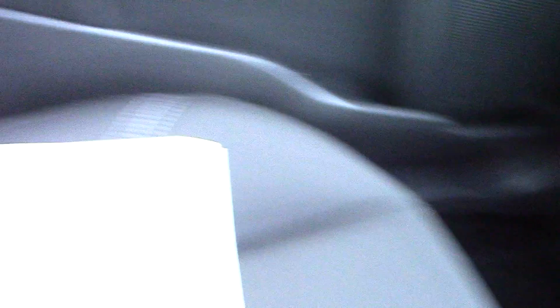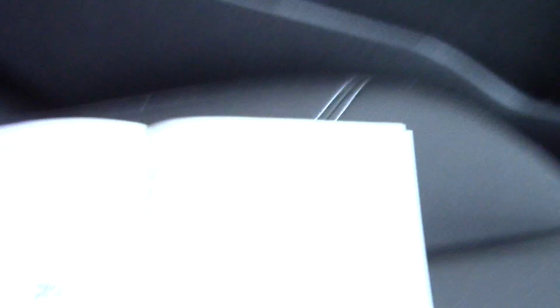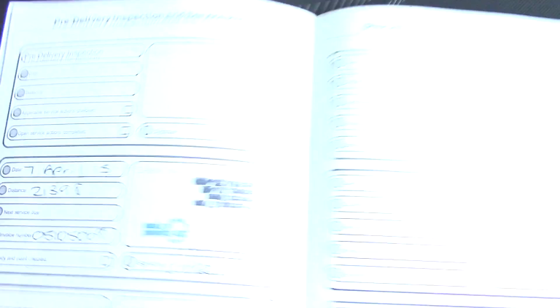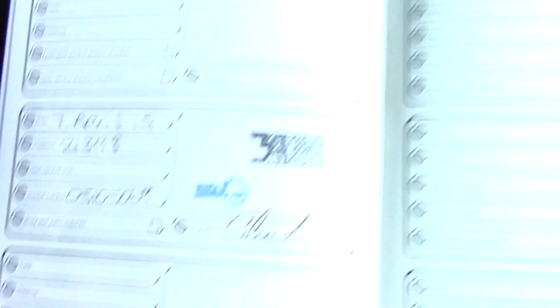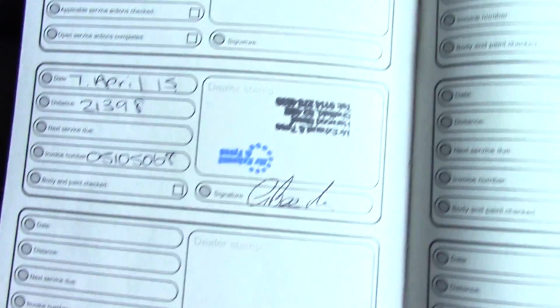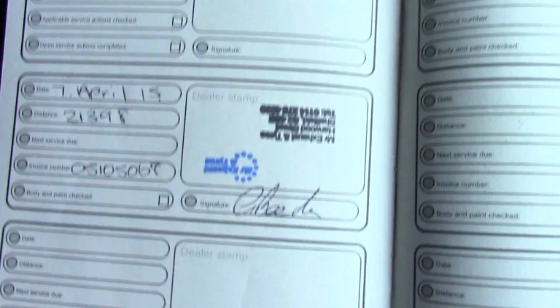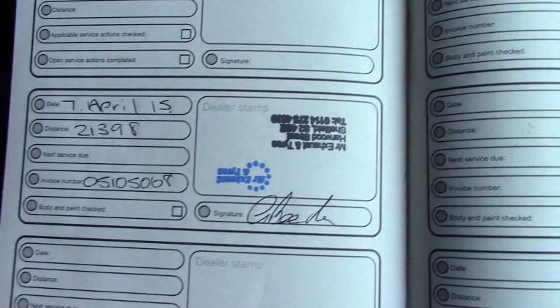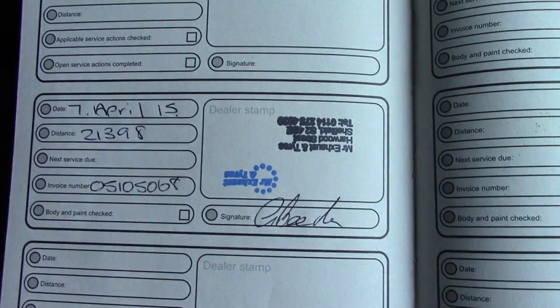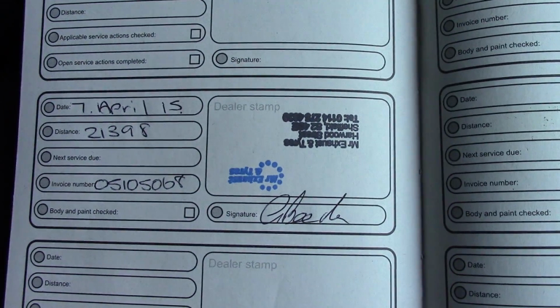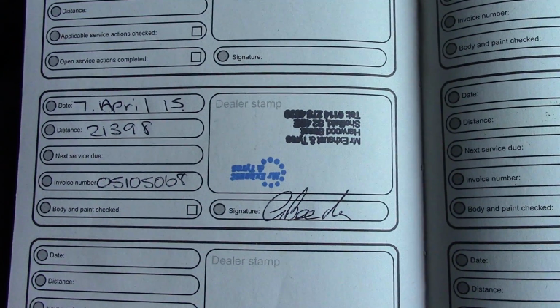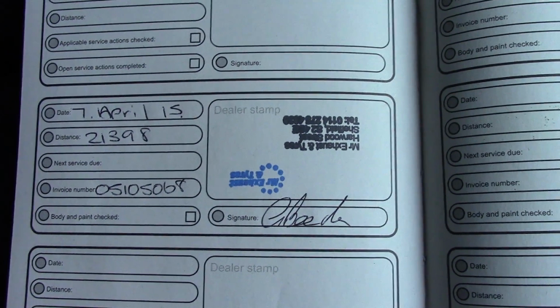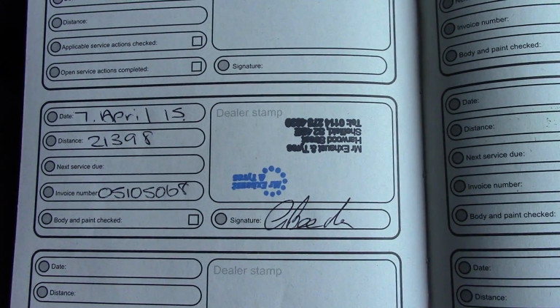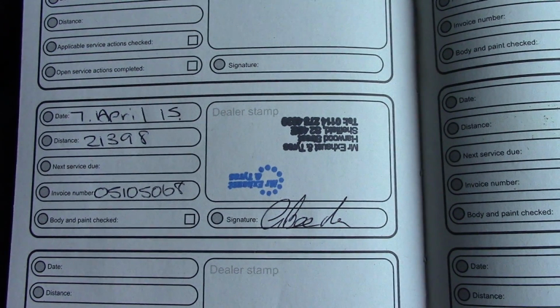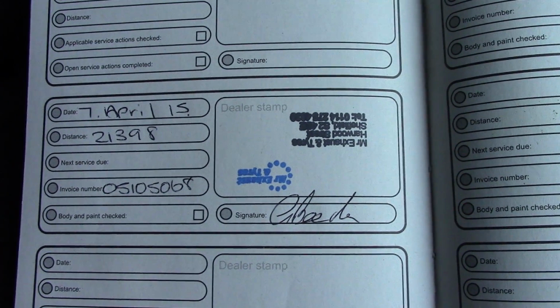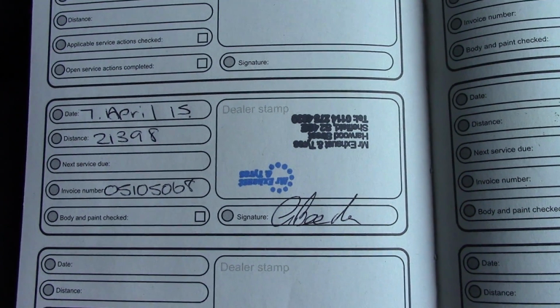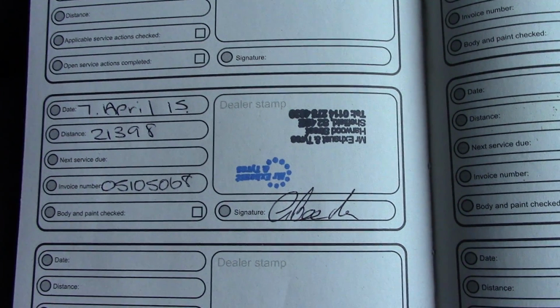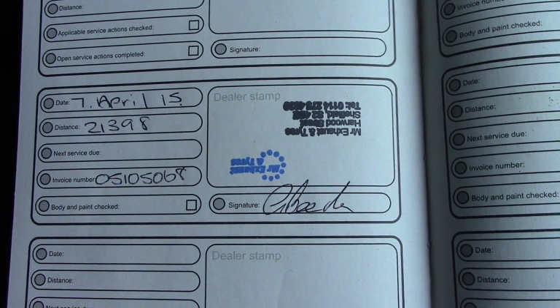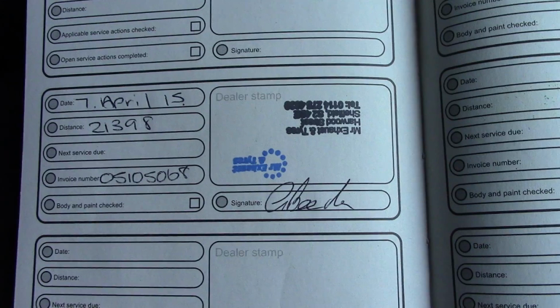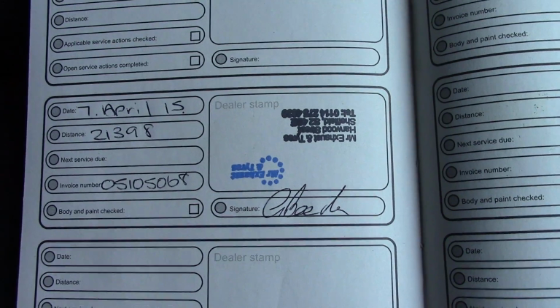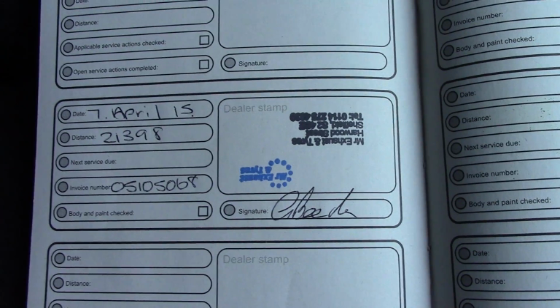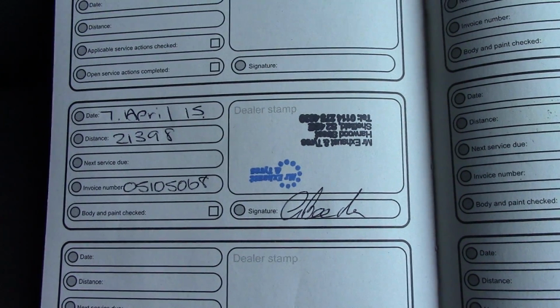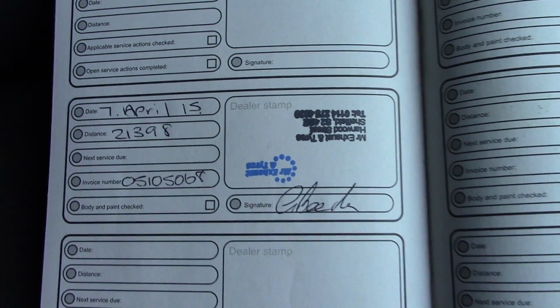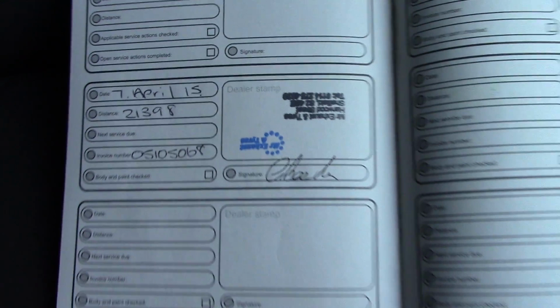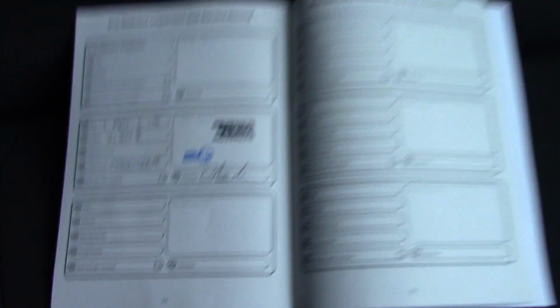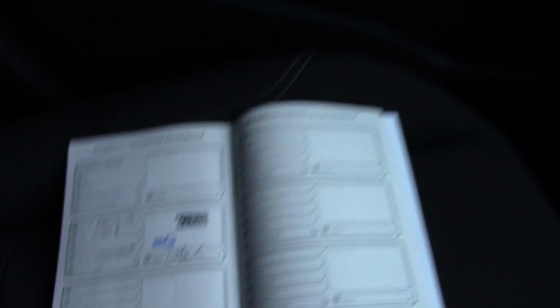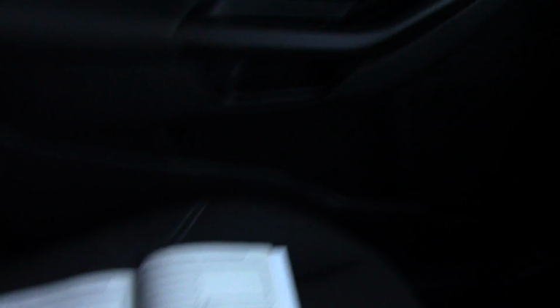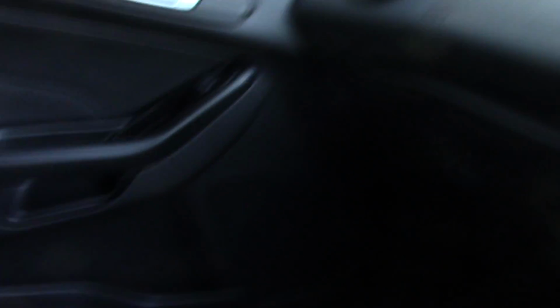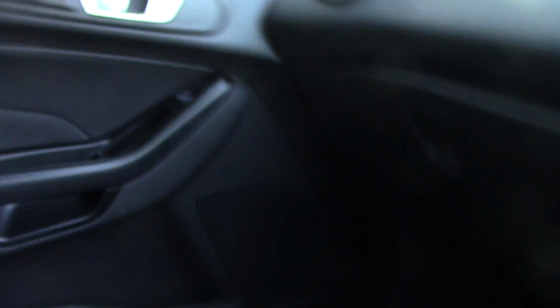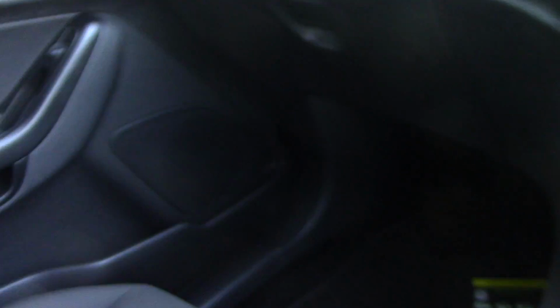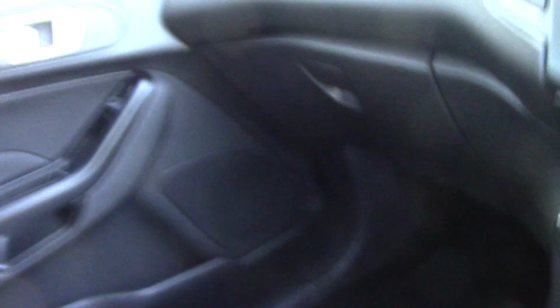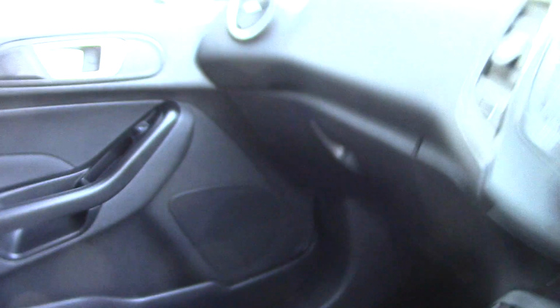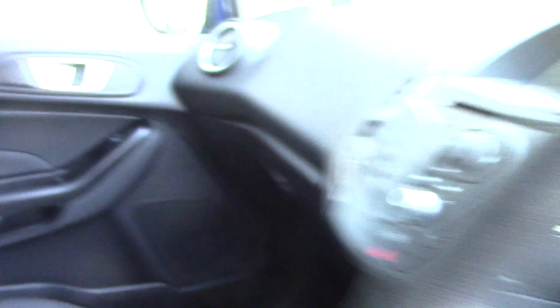Over here we have the service history for the vehicle, and like all of our vehicles this one comes fully valeted and prepared.